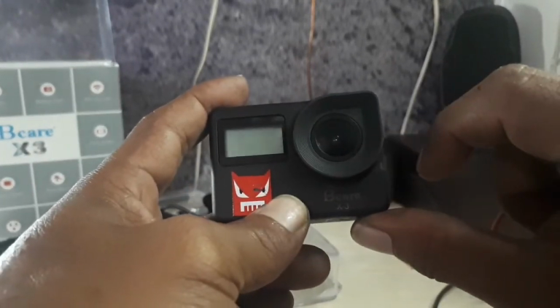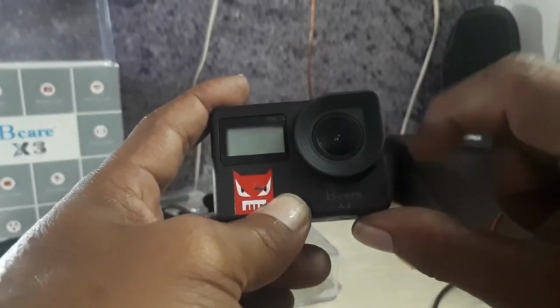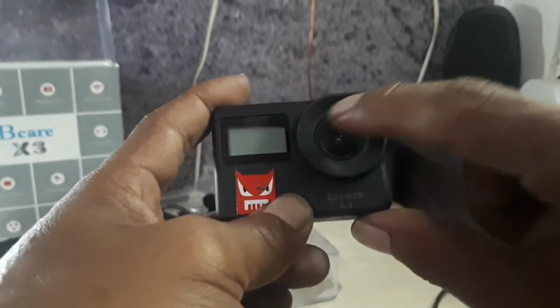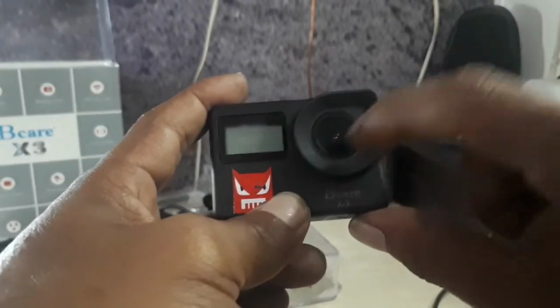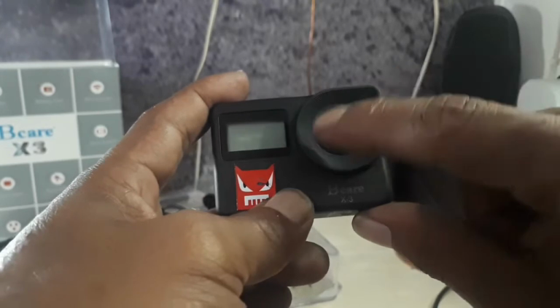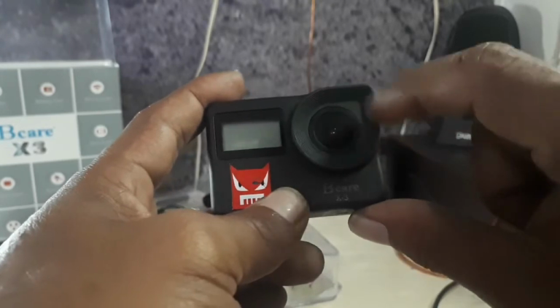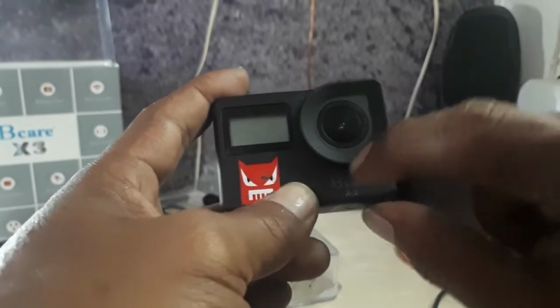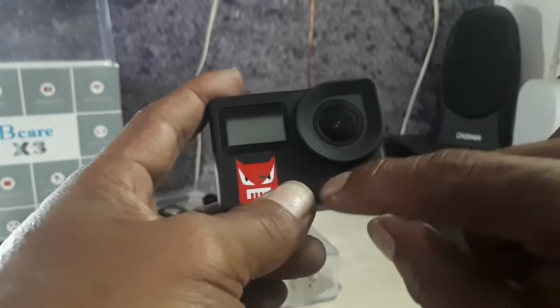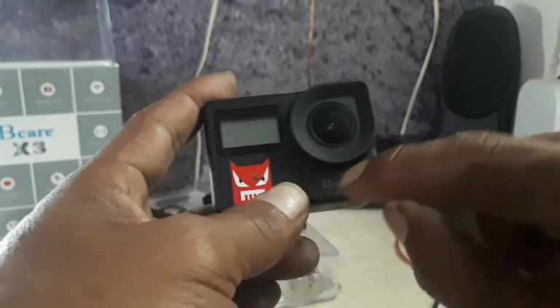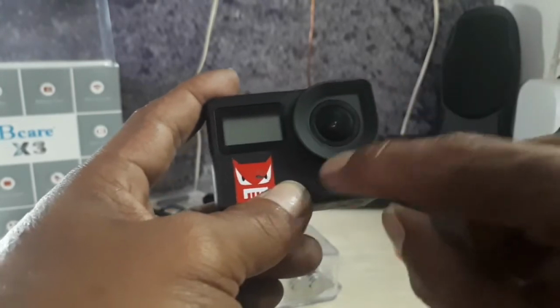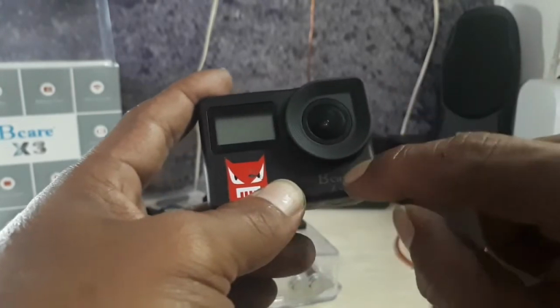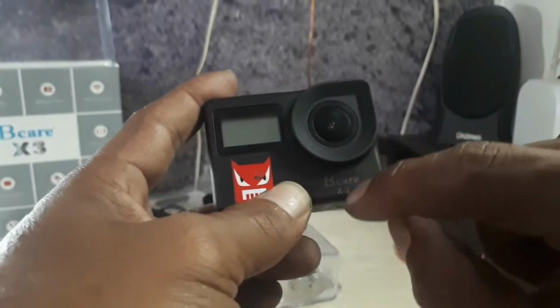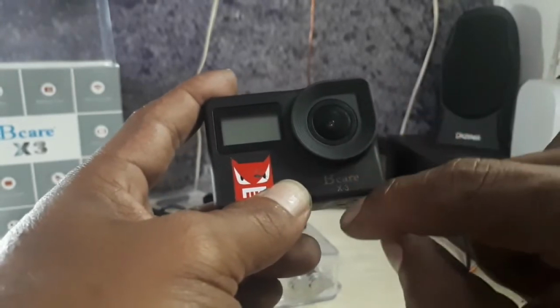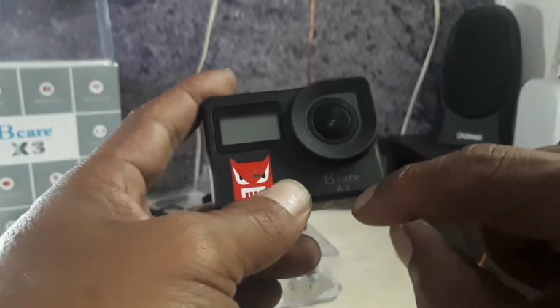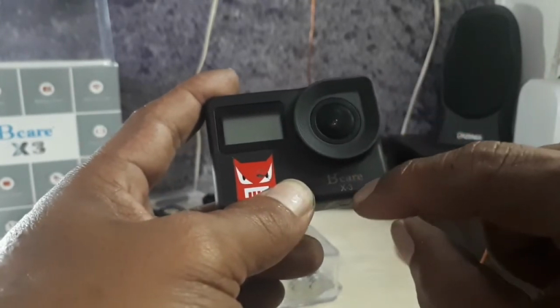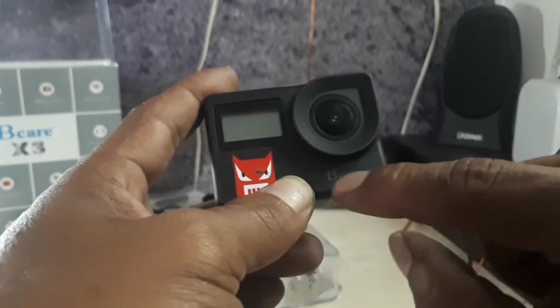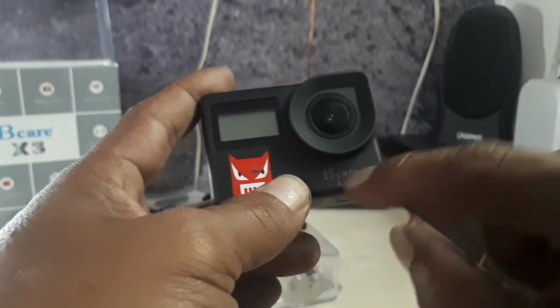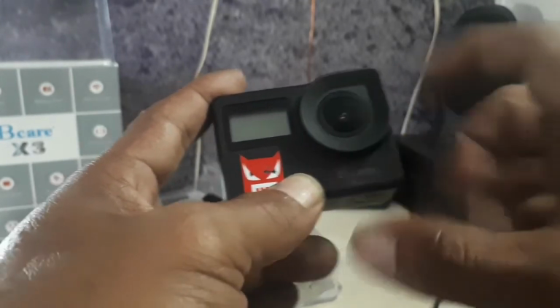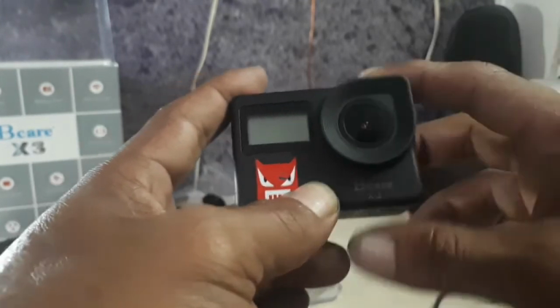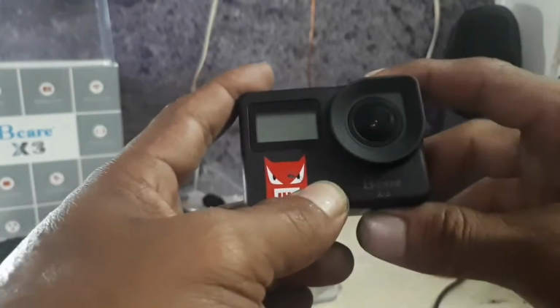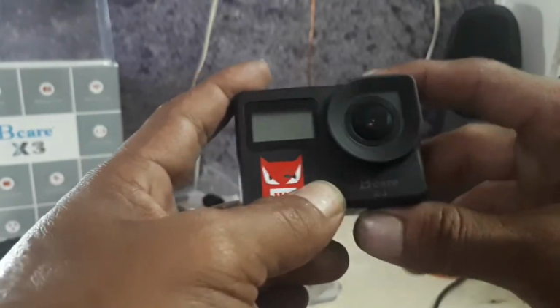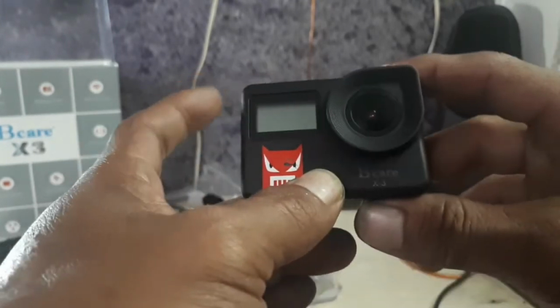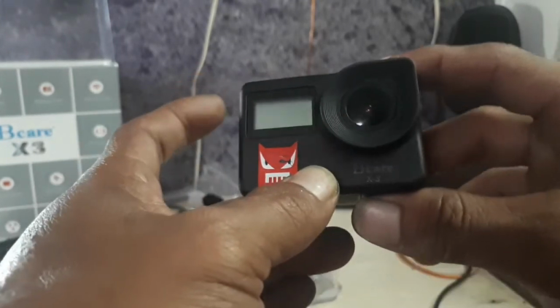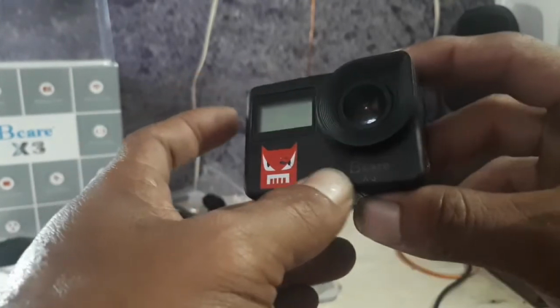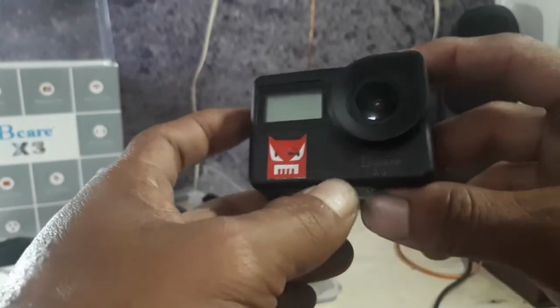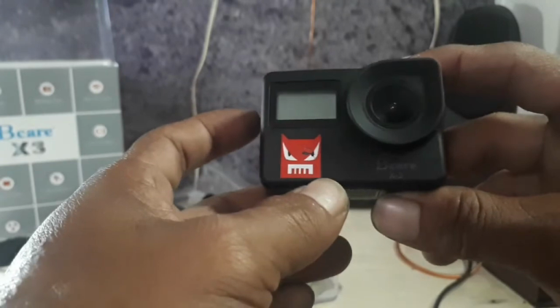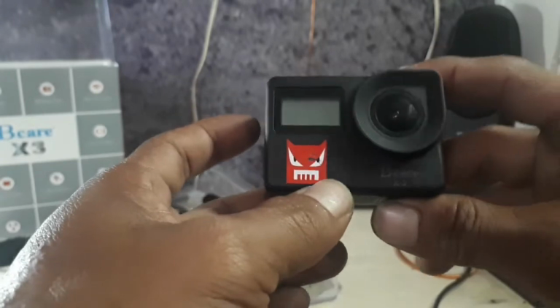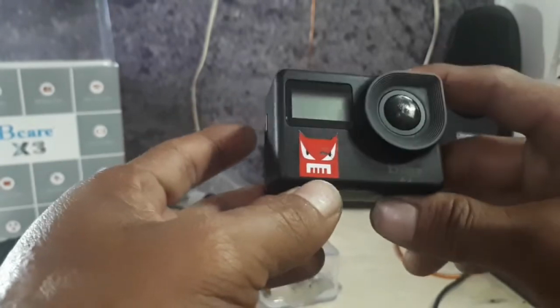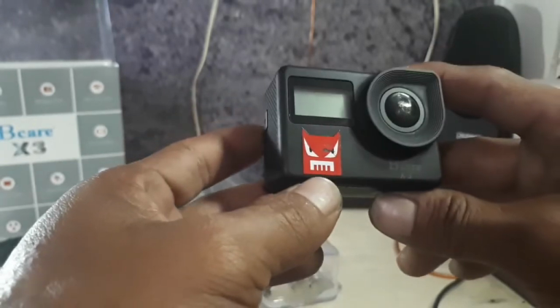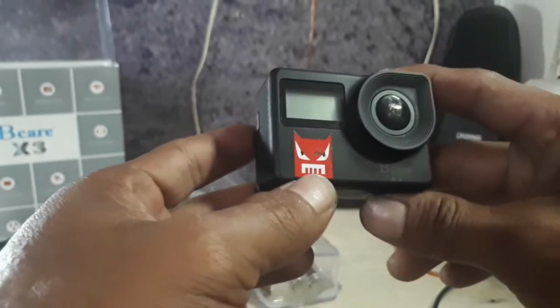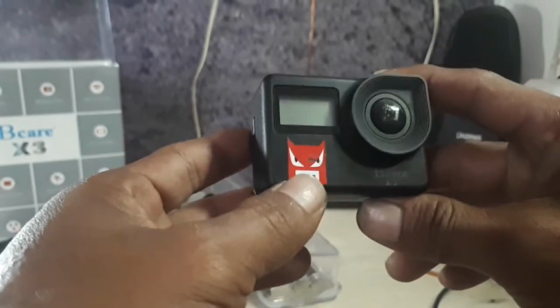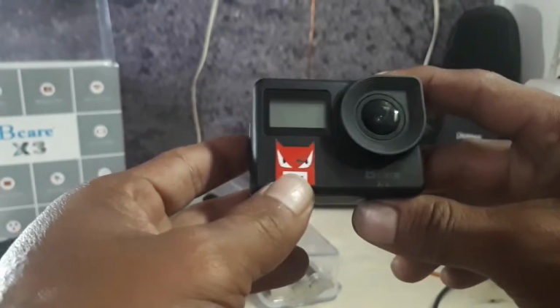Yang lama kan modelnya begini, terus ada yang flashnya dulu juga ada. Saya yang kayak gini, bagus lah, untuk pakai di drone saya.